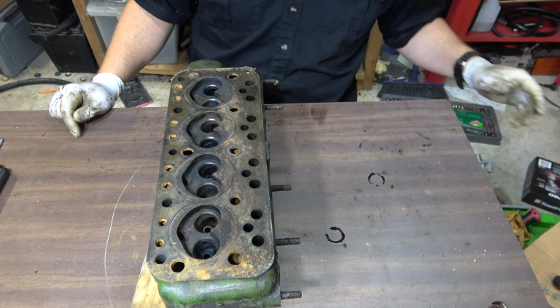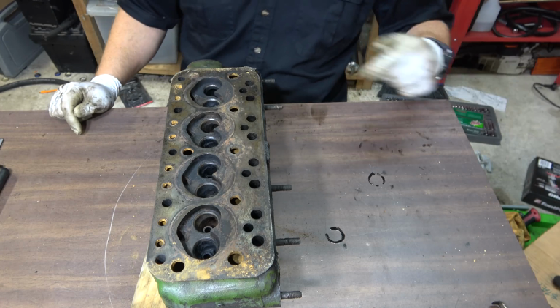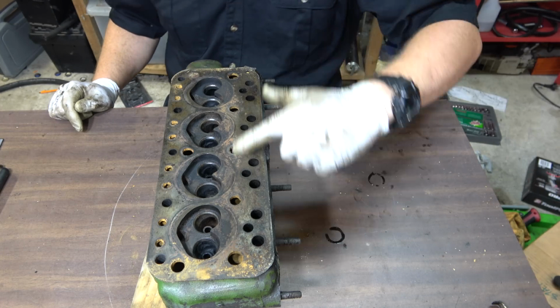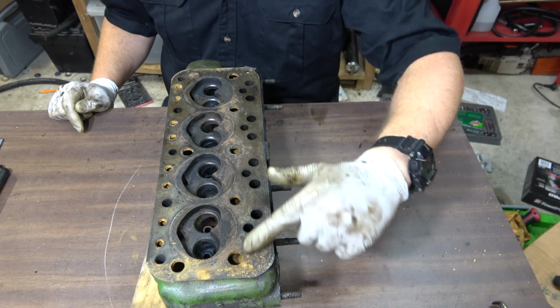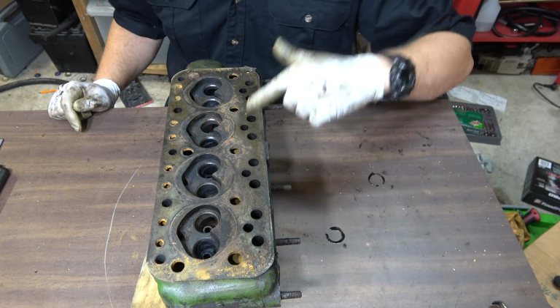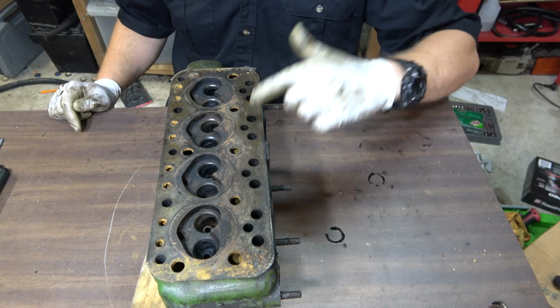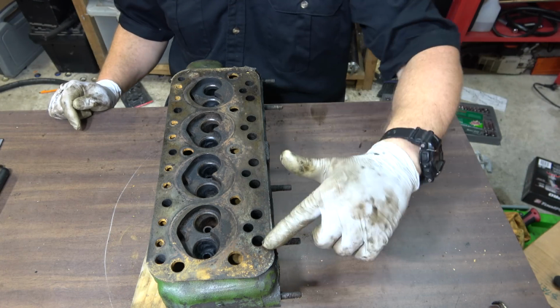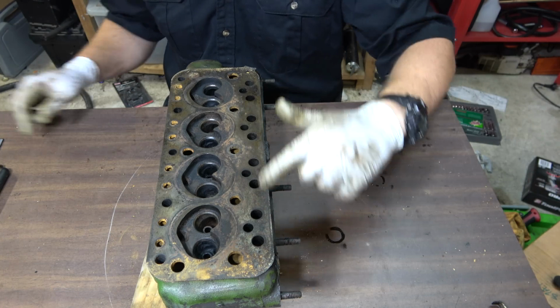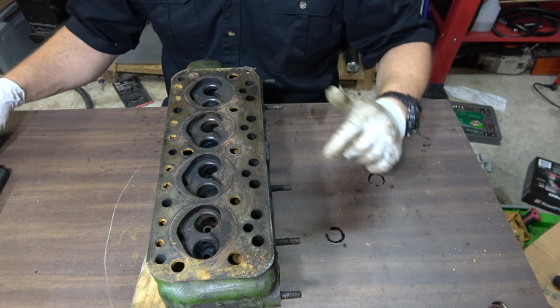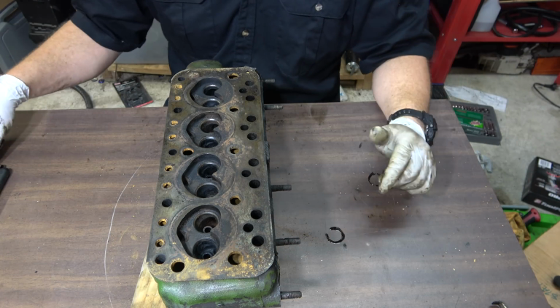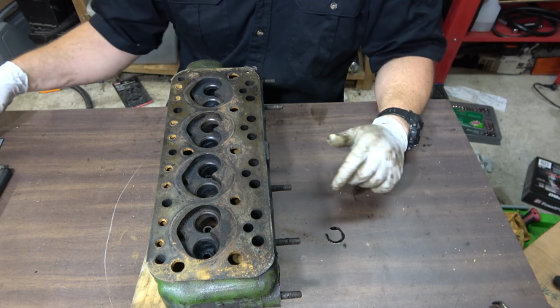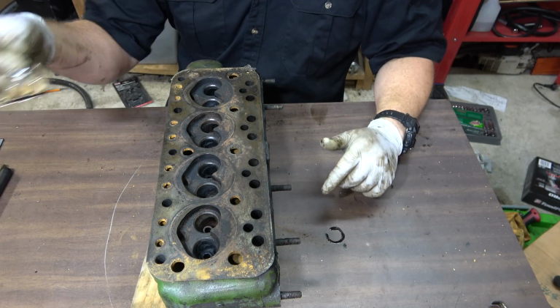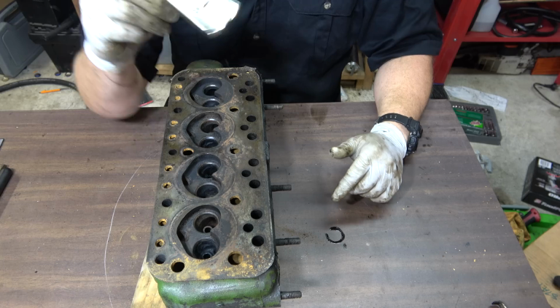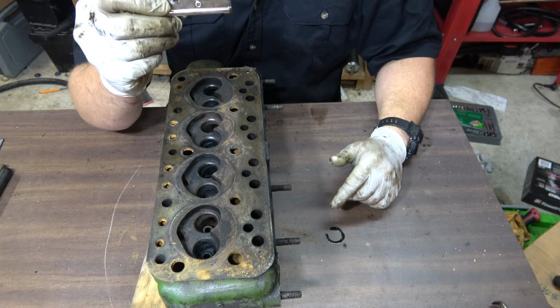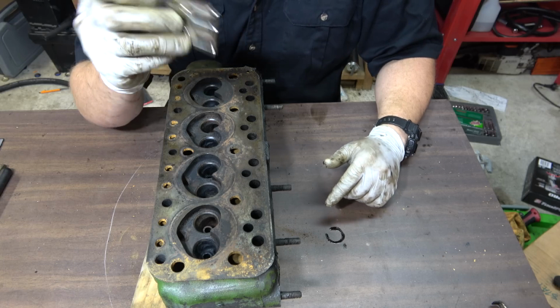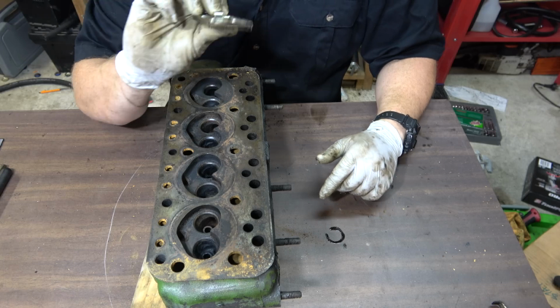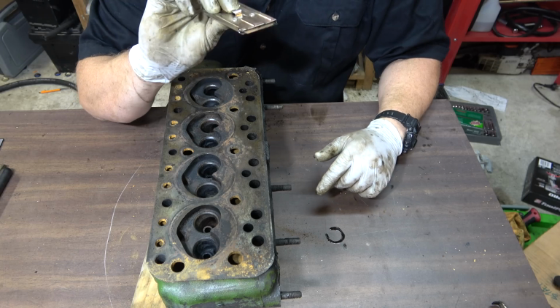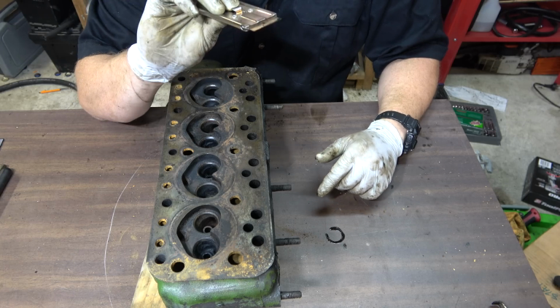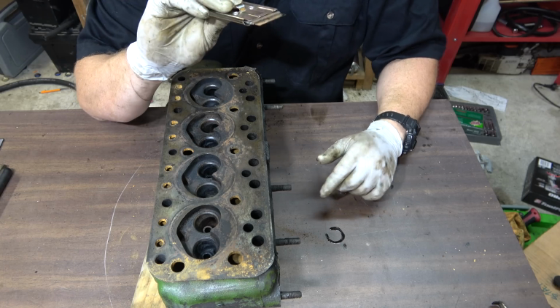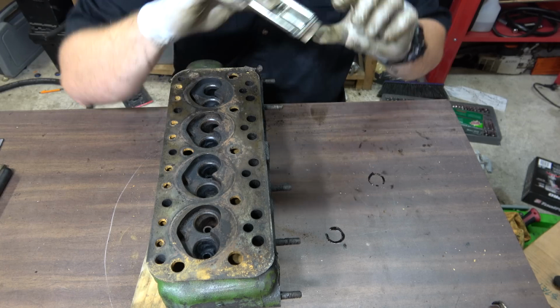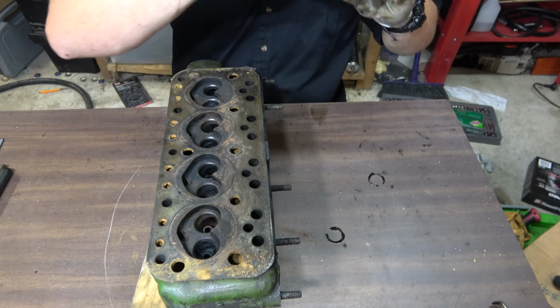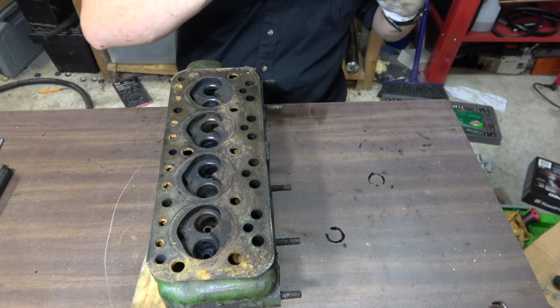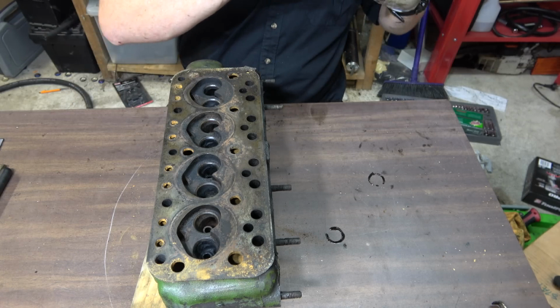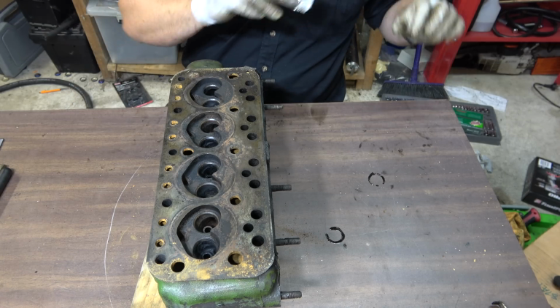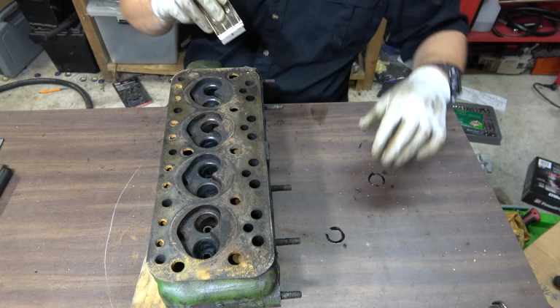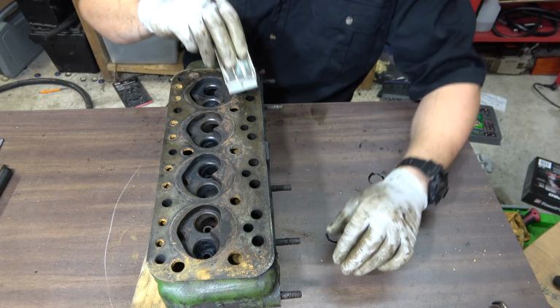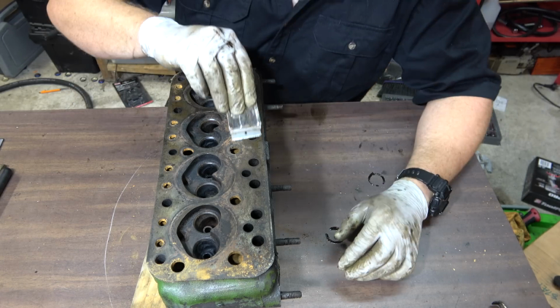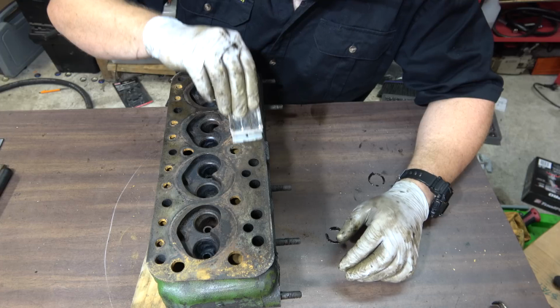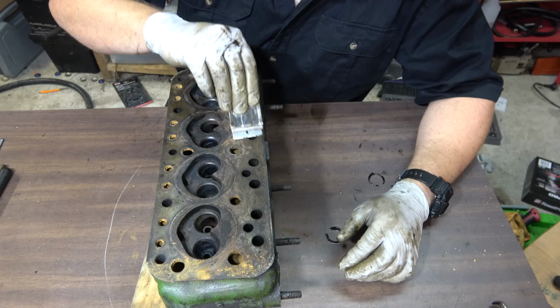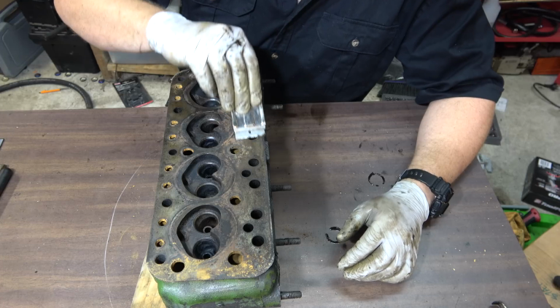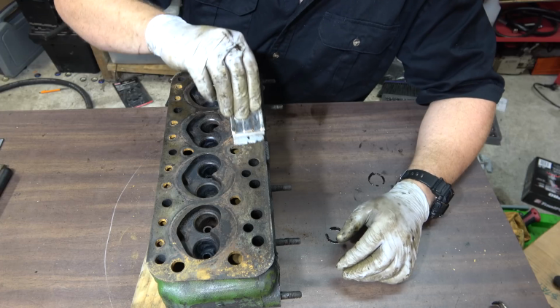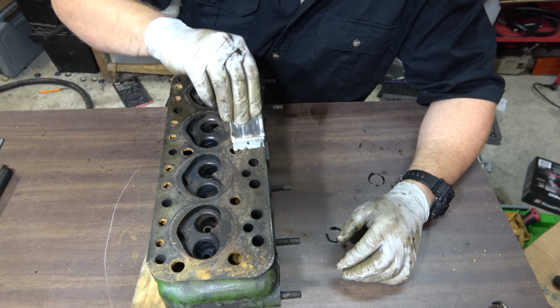Alright, so next we're going to clean up this surface here. You can use a metal scraper to get all the old gasket off.